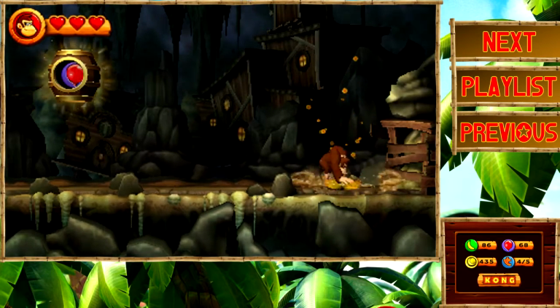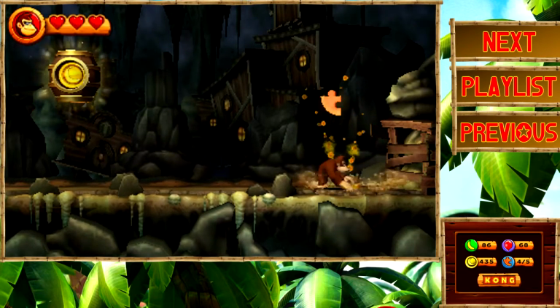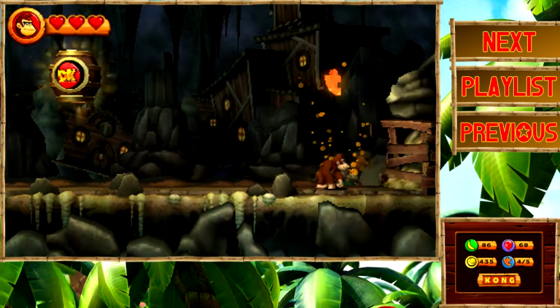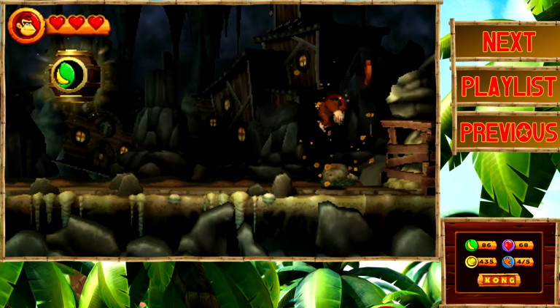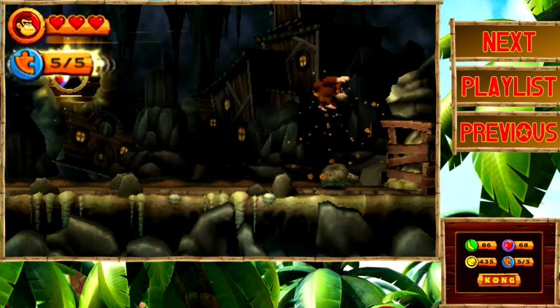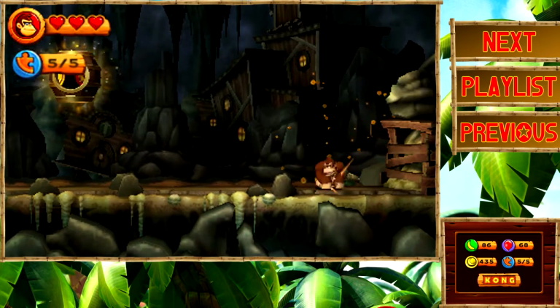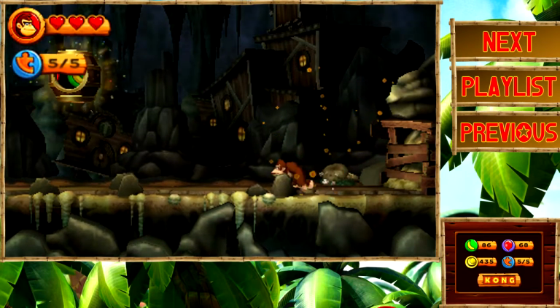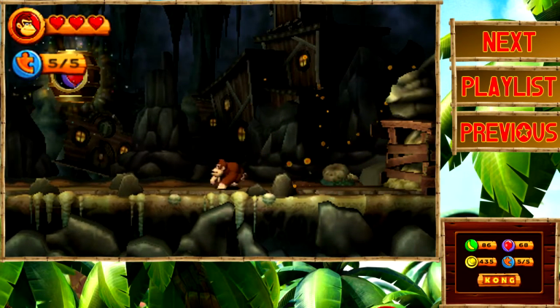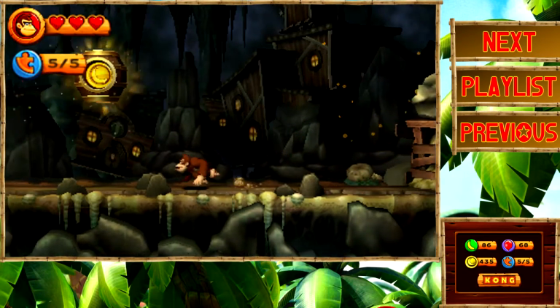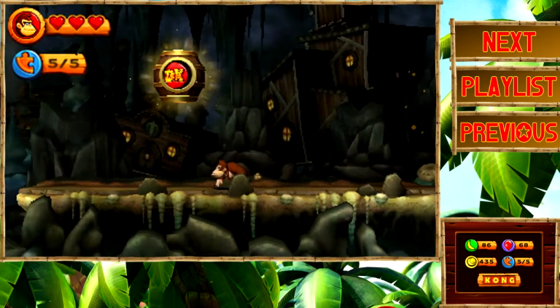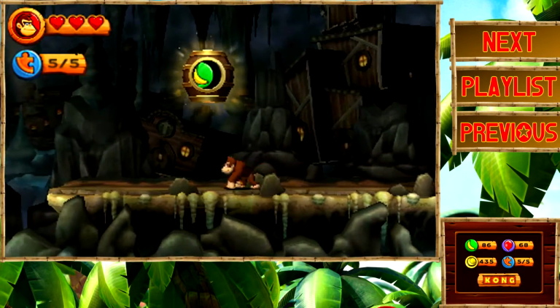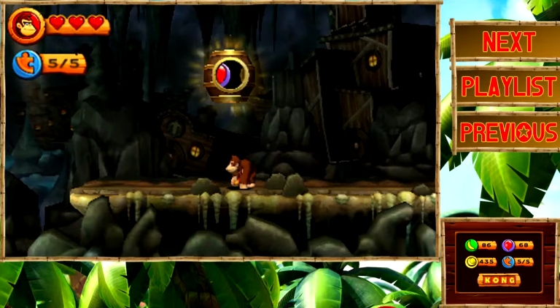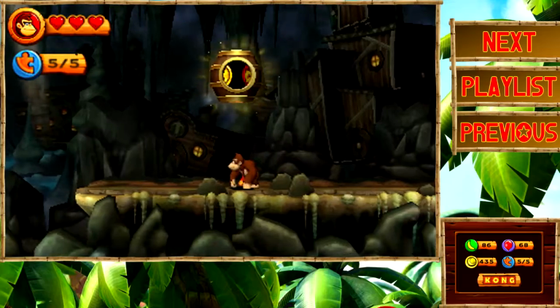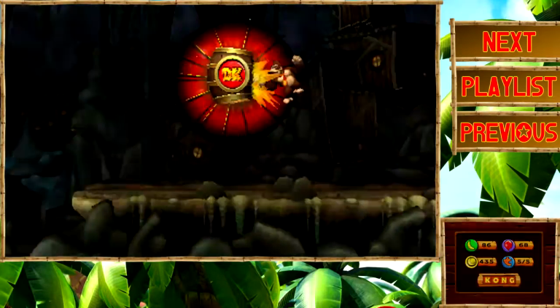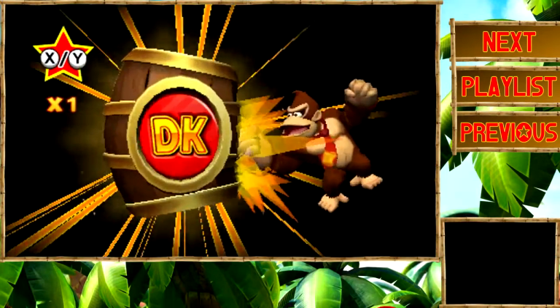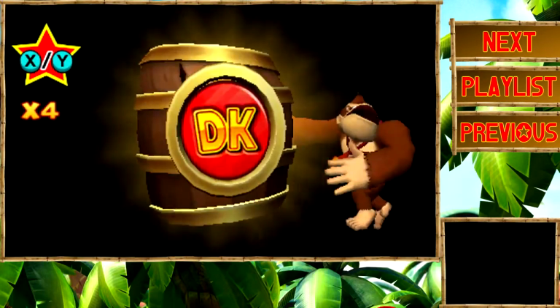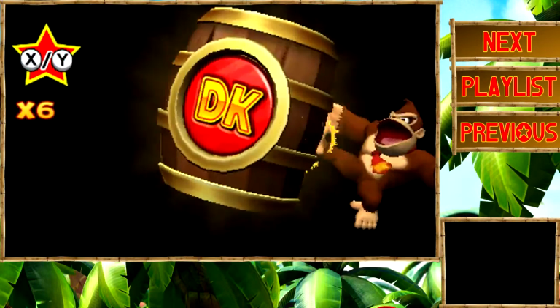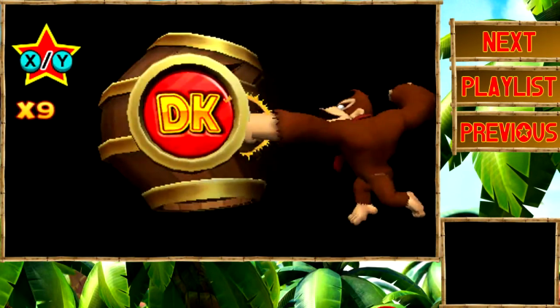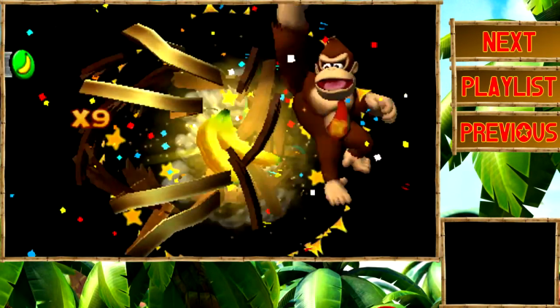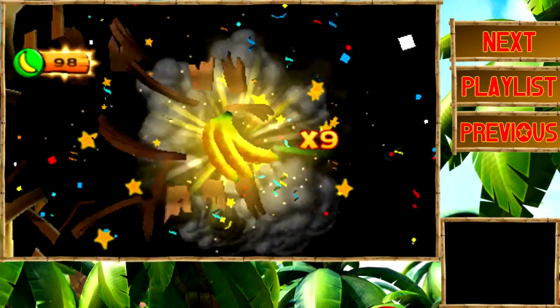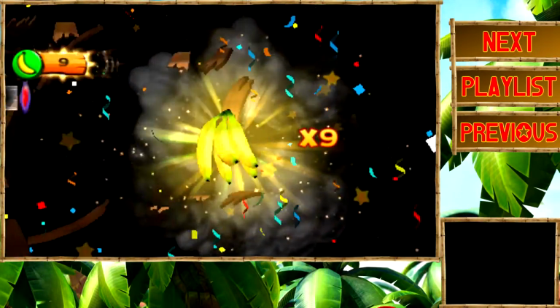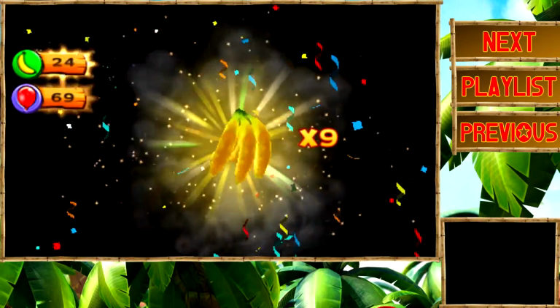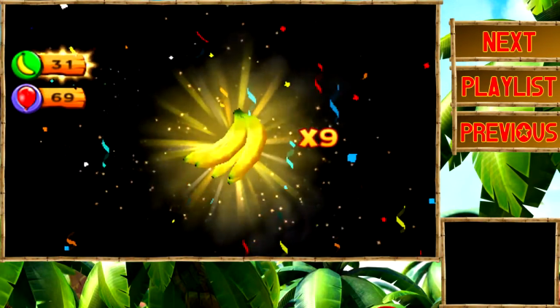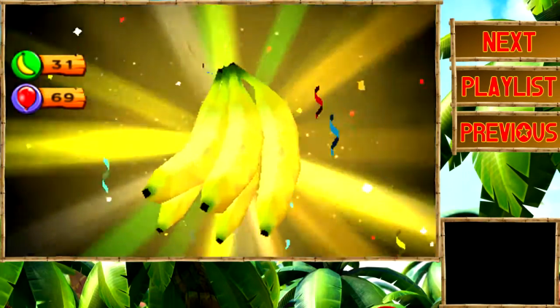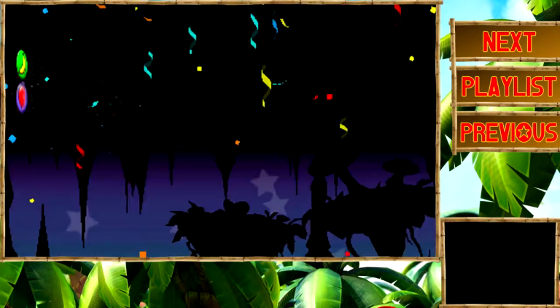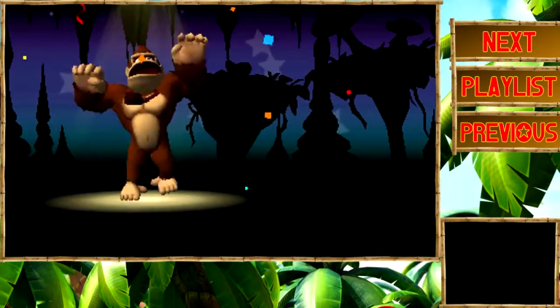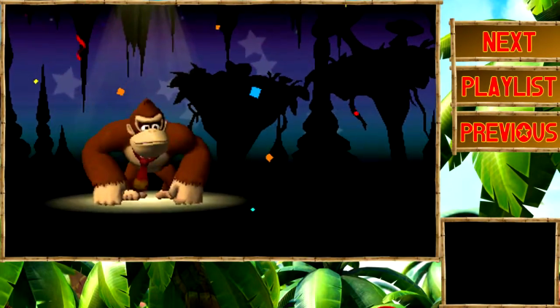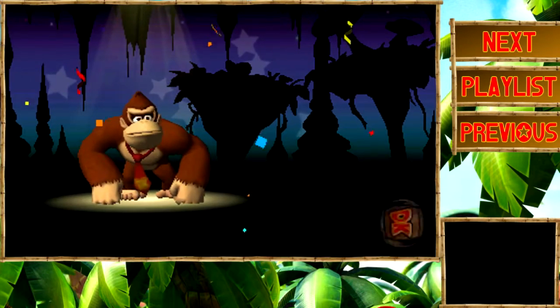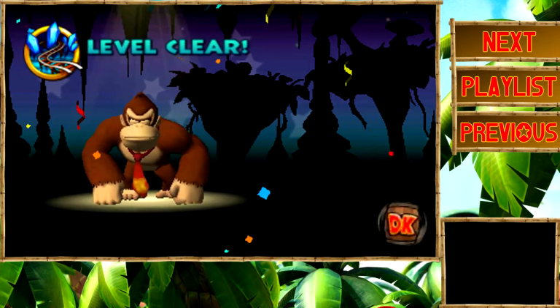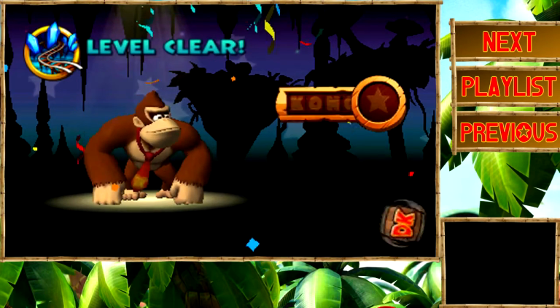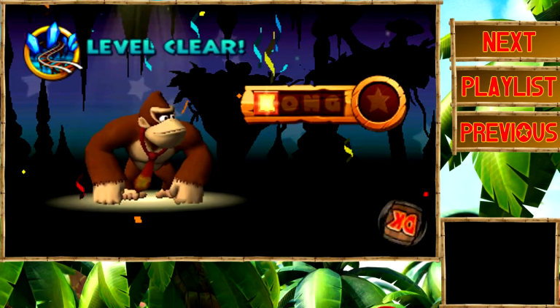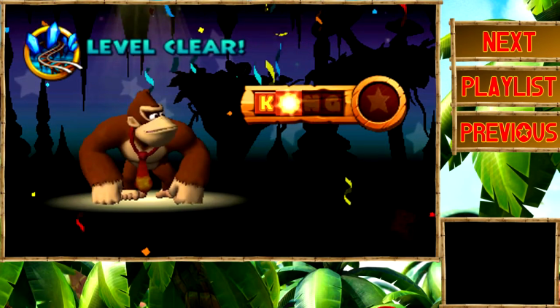Last puzzle piece from here — just grab that, and now let's get our DK barrel. With the combo — bam, there we go, 9 times for the bananas.